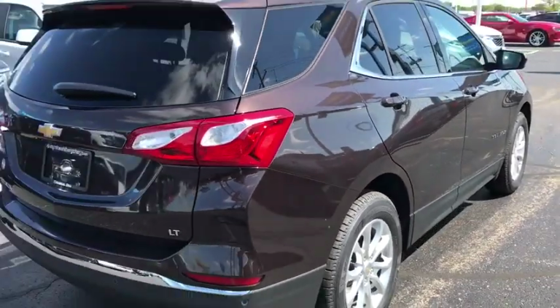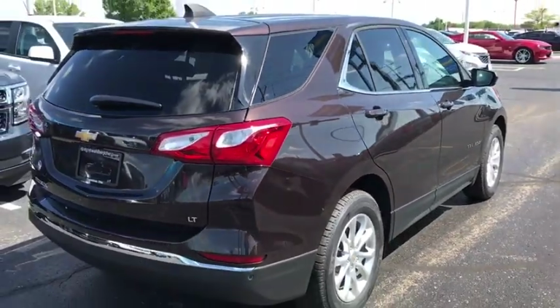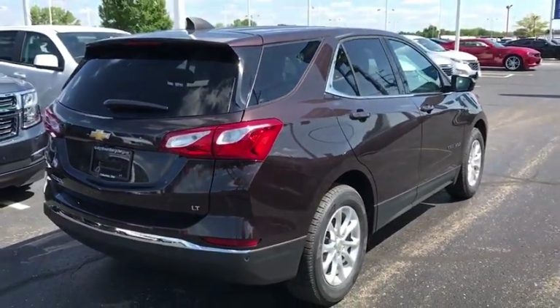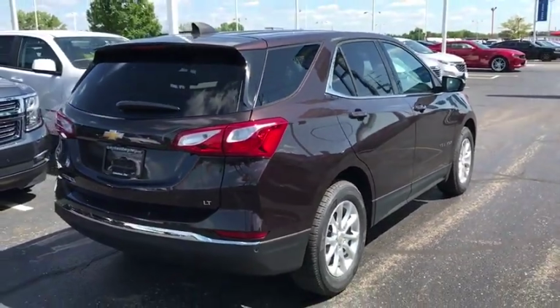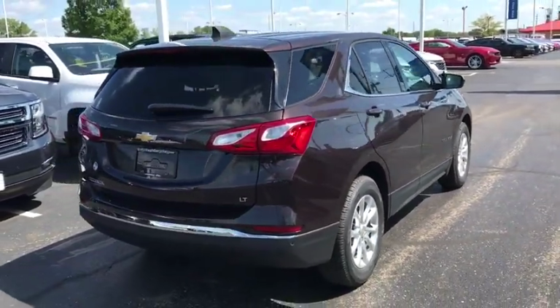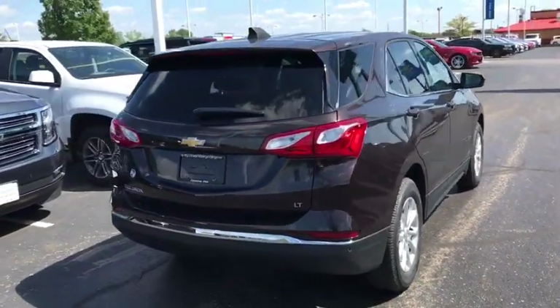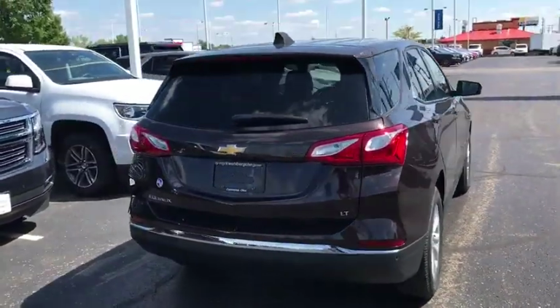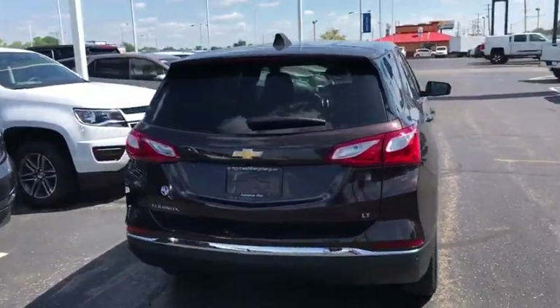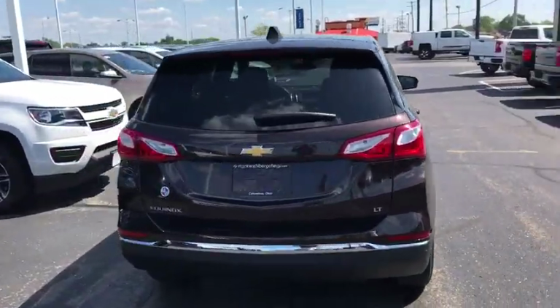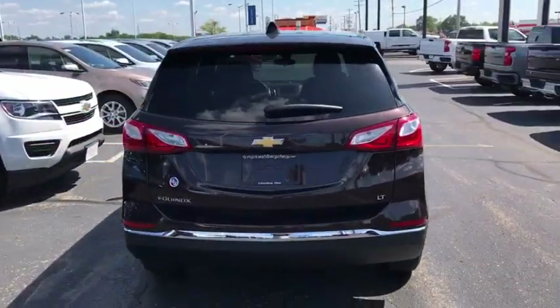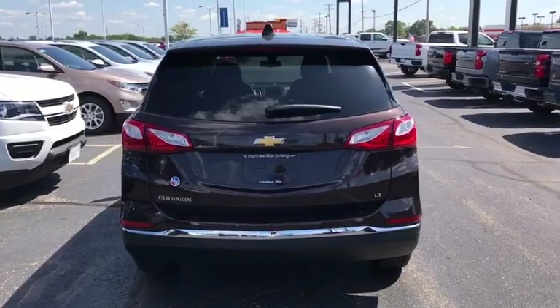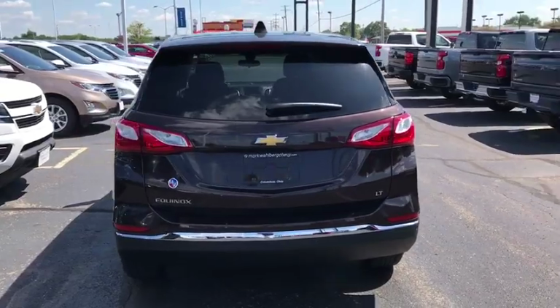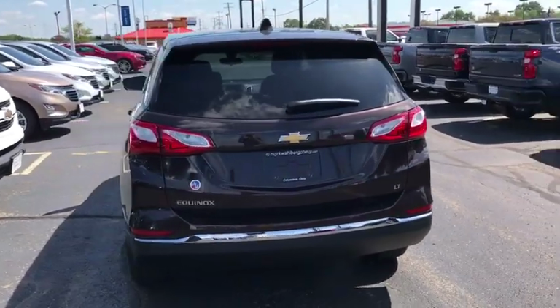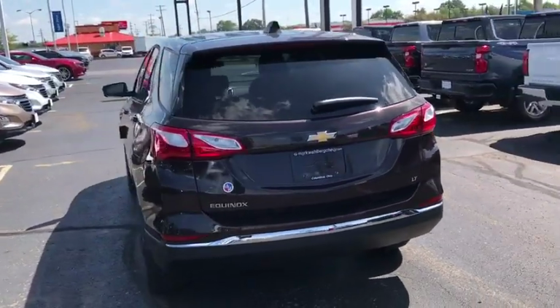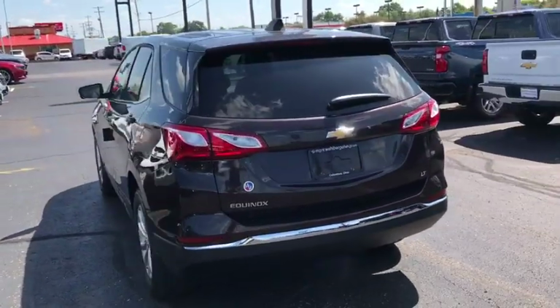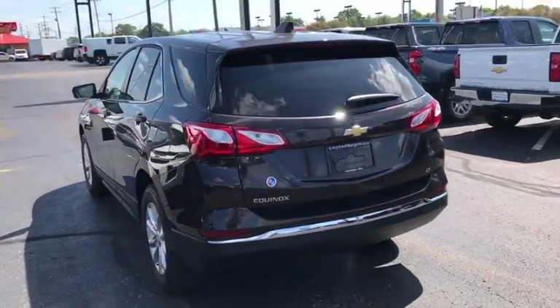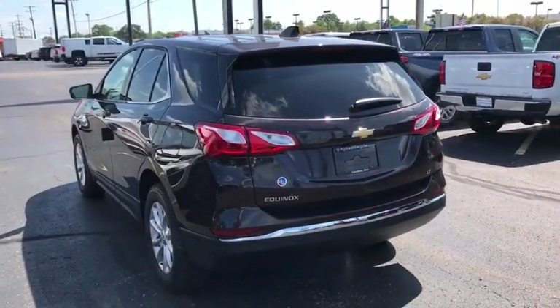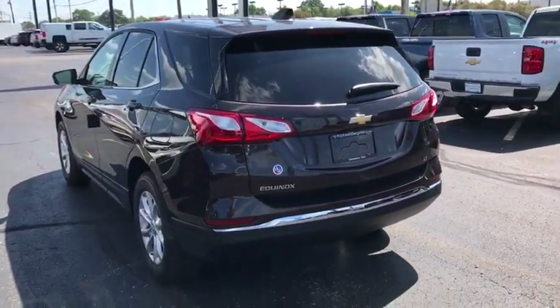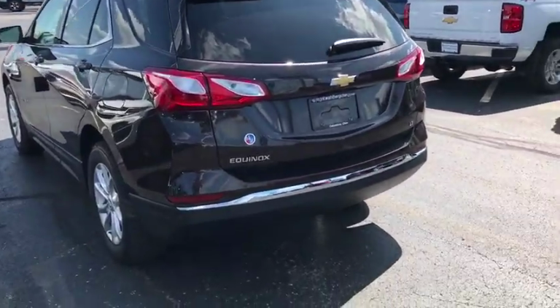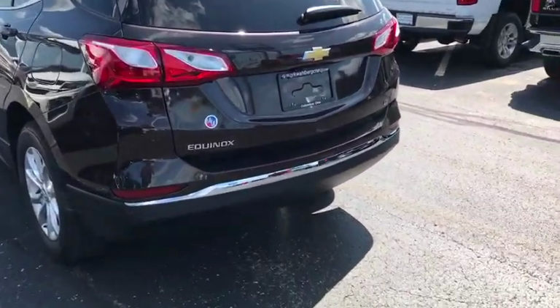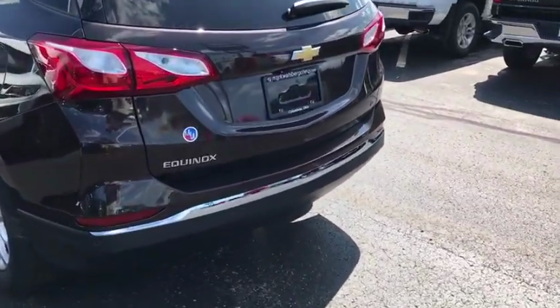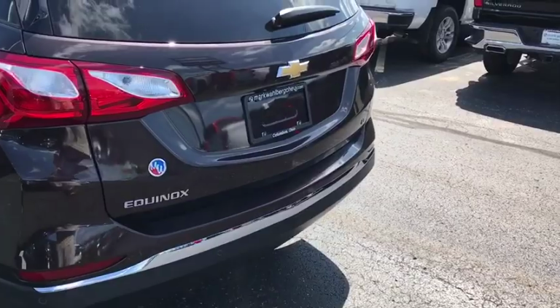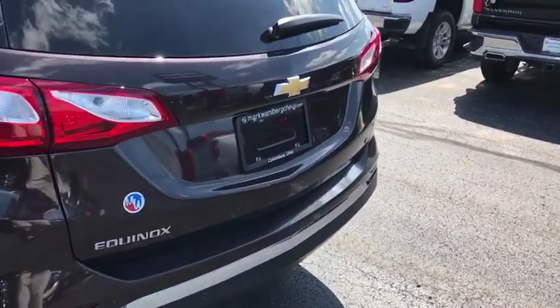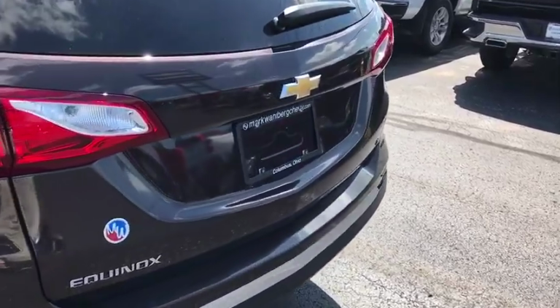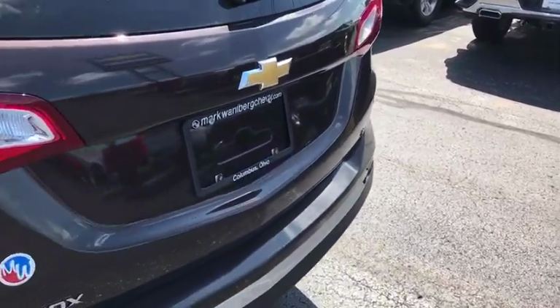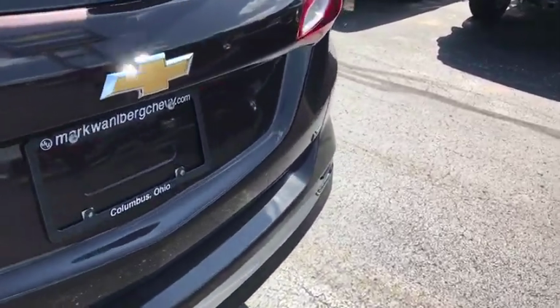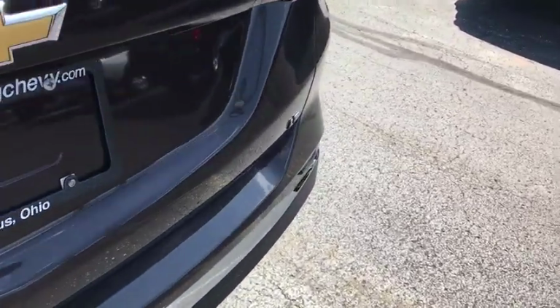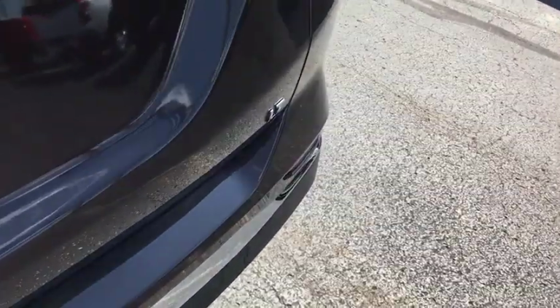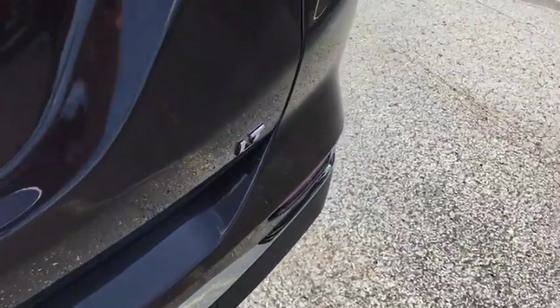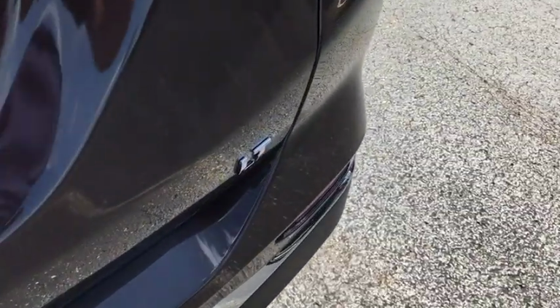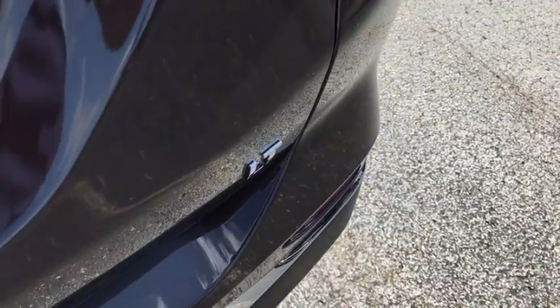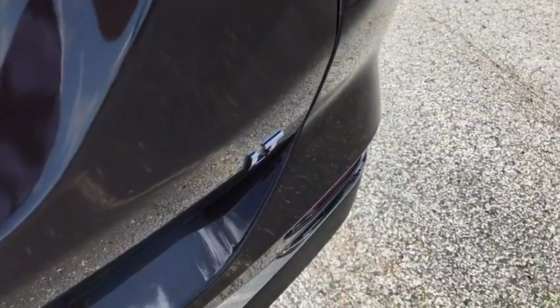Here are some of this vehicle's great options: remote engine start, traction control, dual airbags, alloy wheels, power steering, floor mats, four-wheel disc brakes, universal garage door opener, electronic stability control, fog lights.